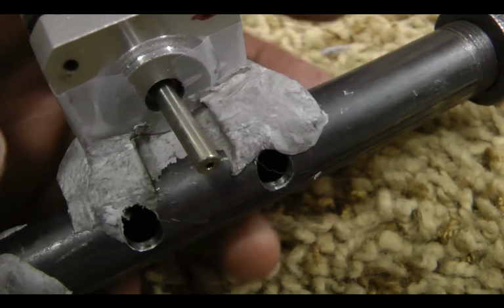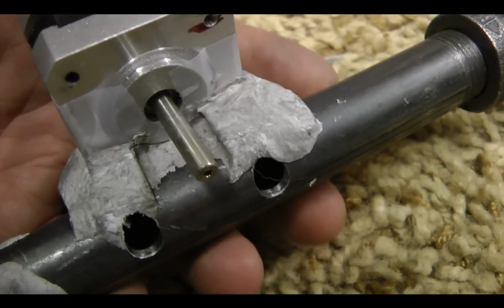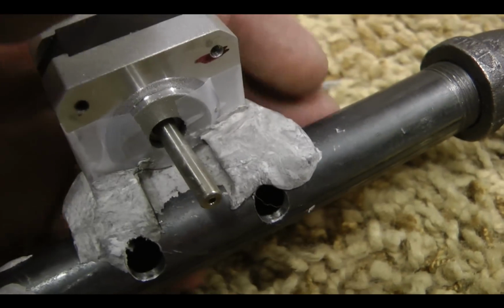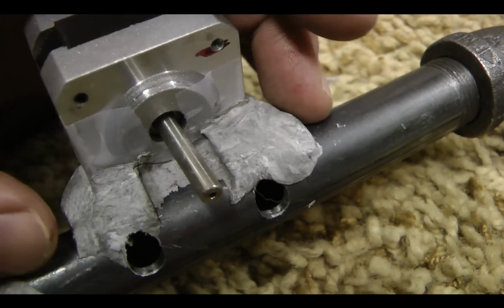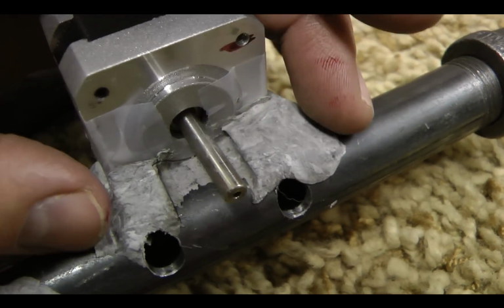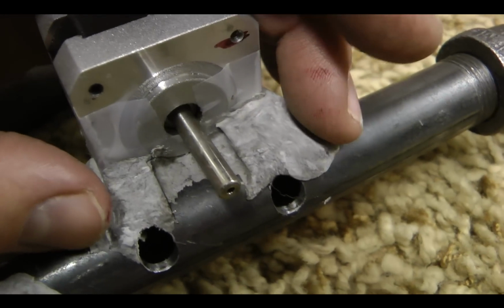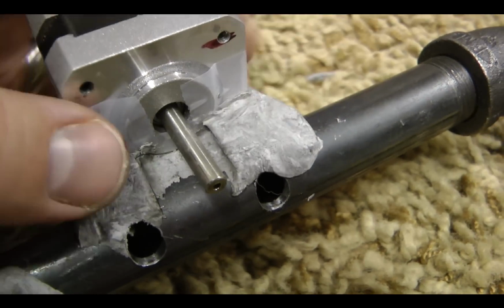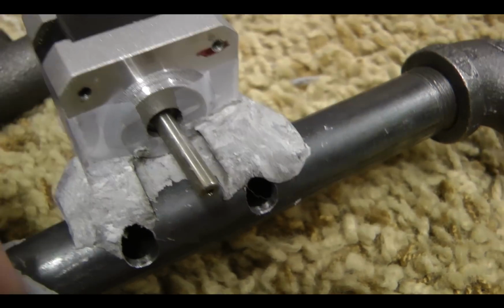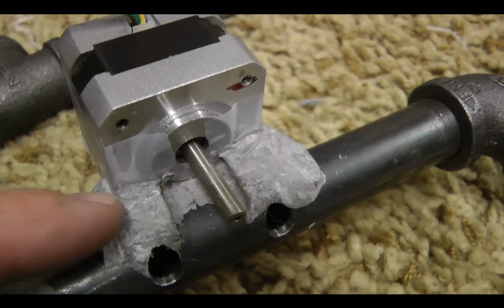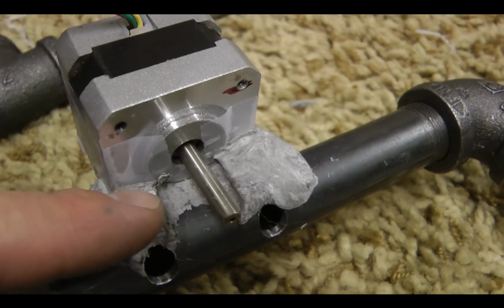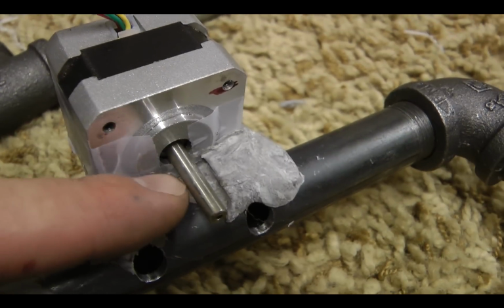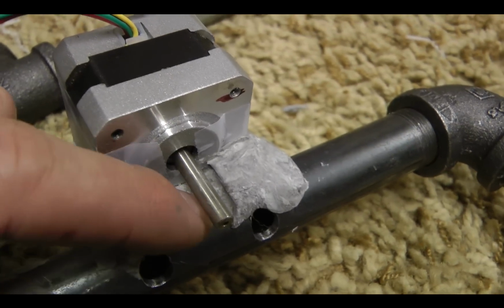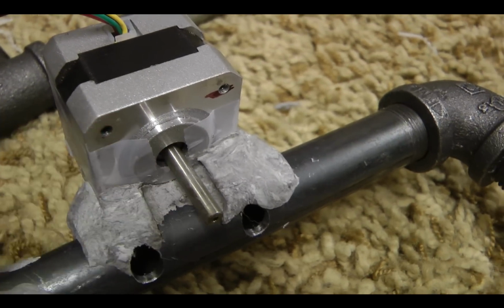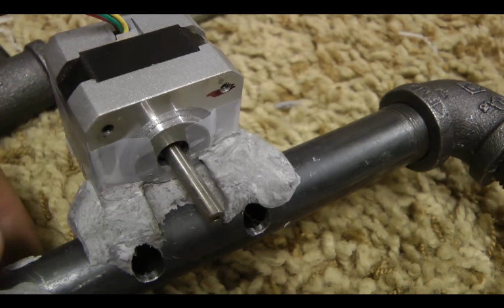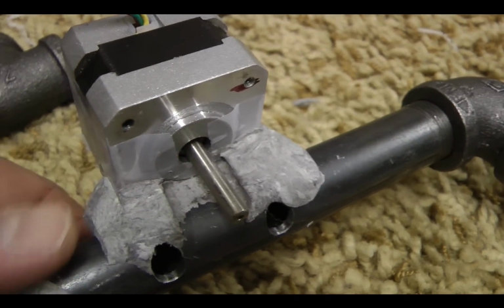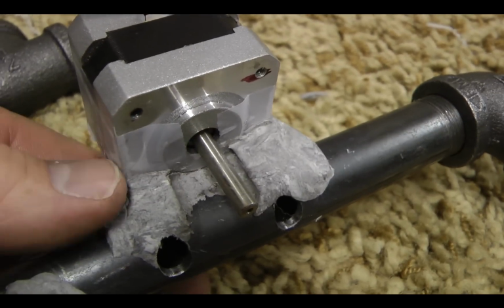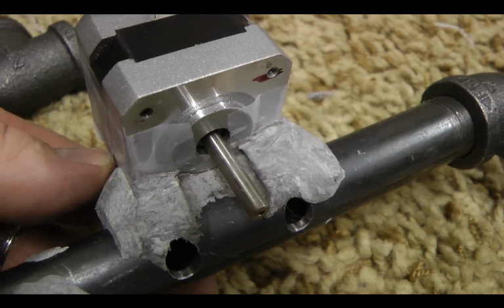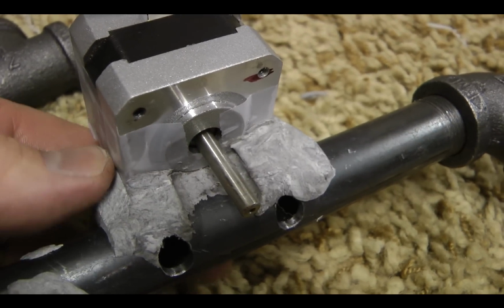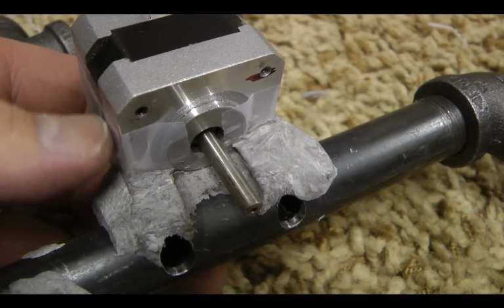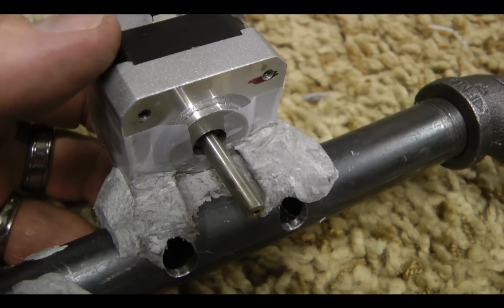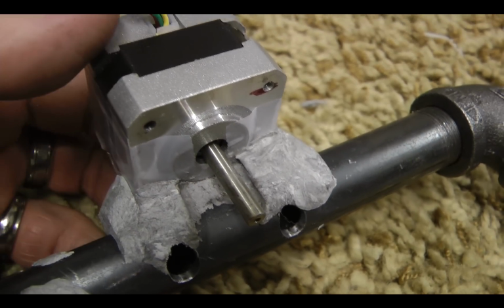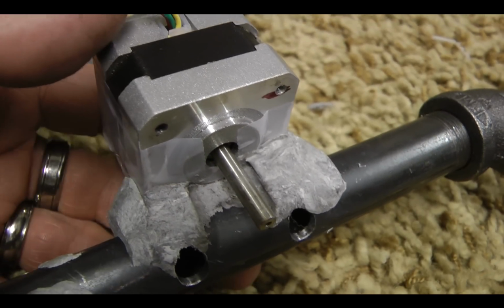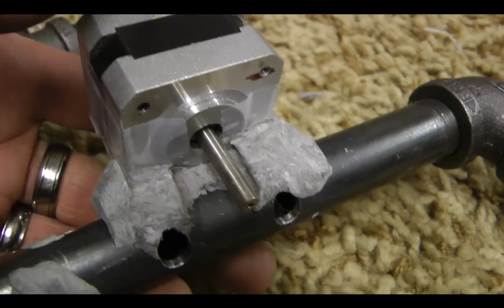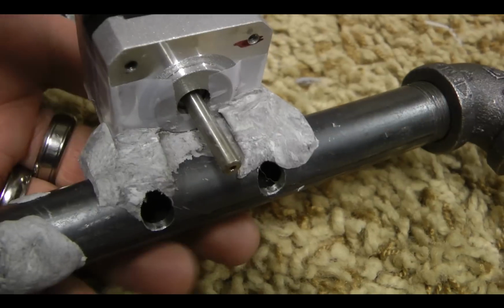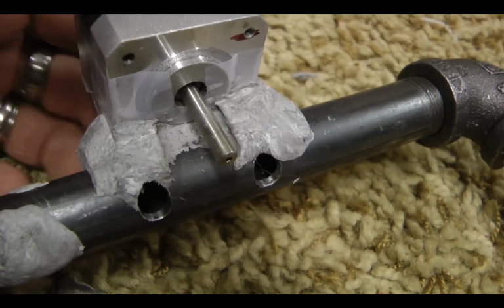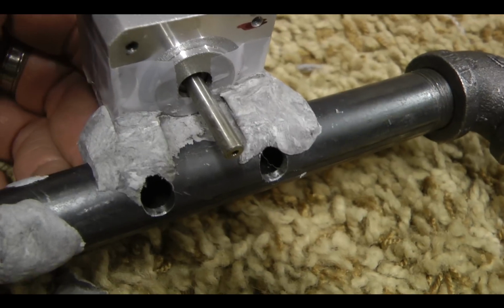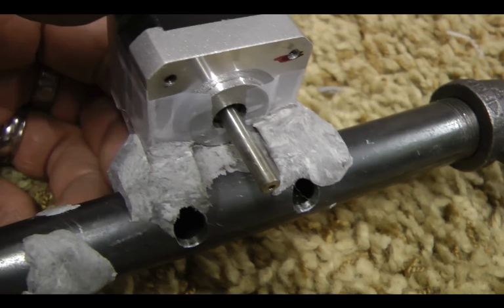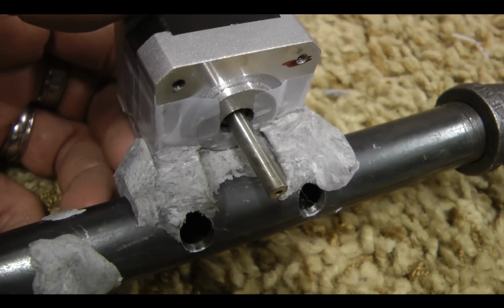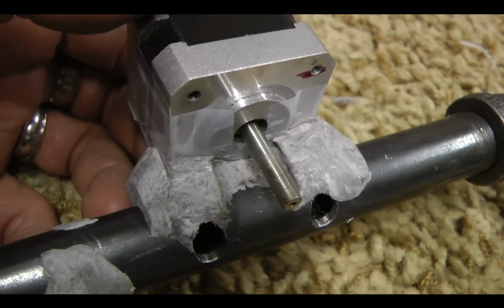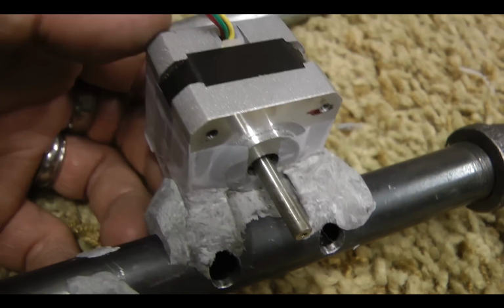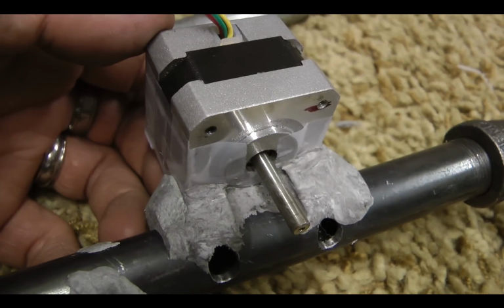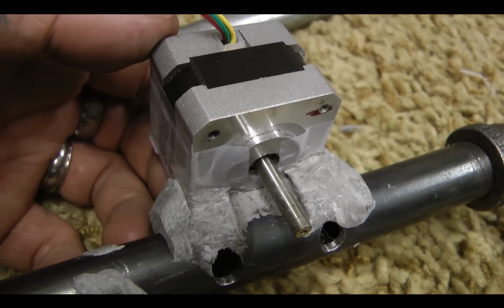Sometimes I cut this stuff really nice, sometimes I sand it down, but when I'm done it doesn't look that bad. There is my custom bracket — enjoy.